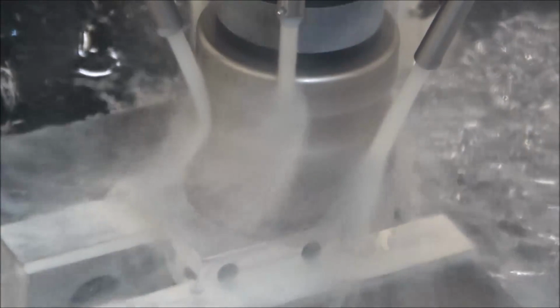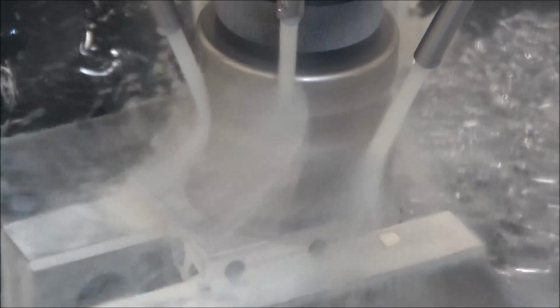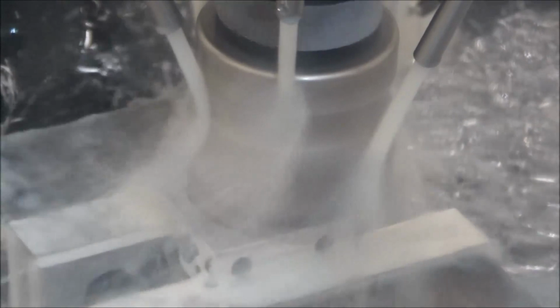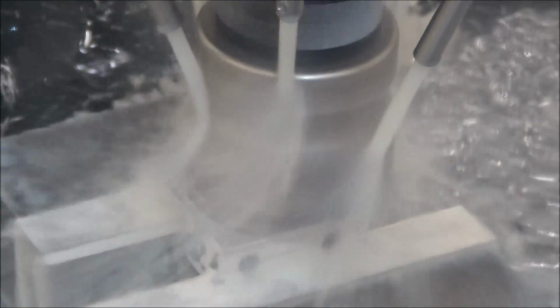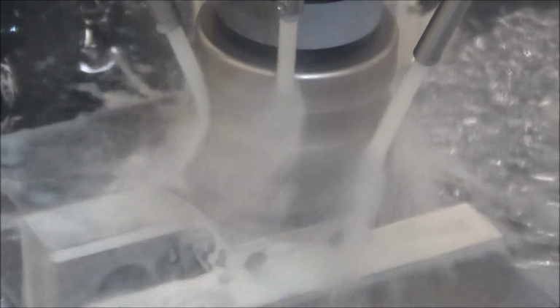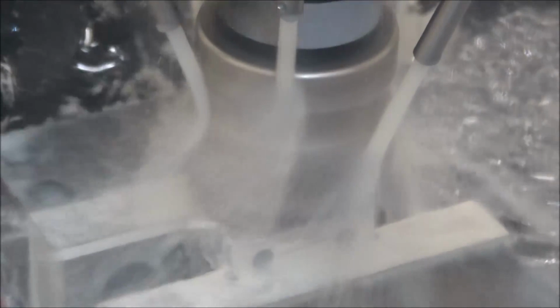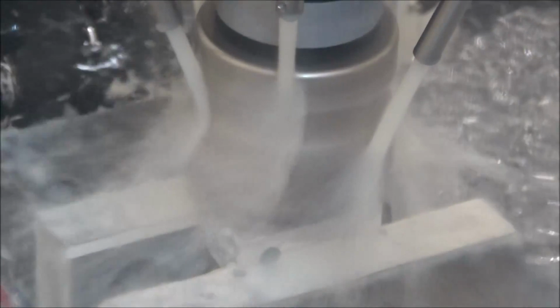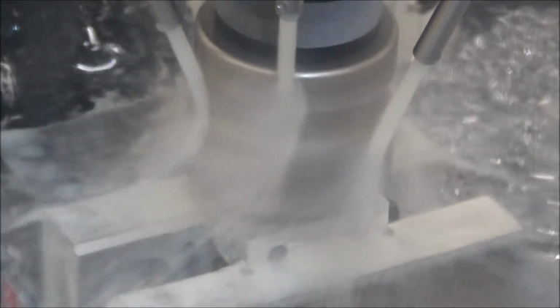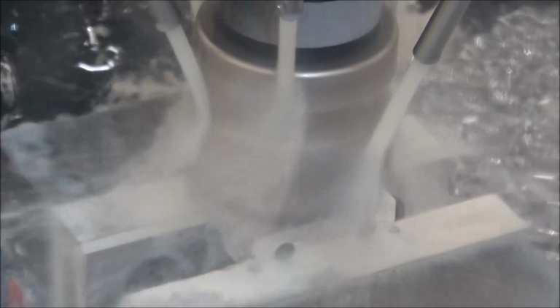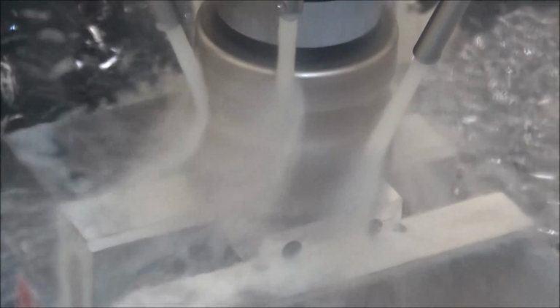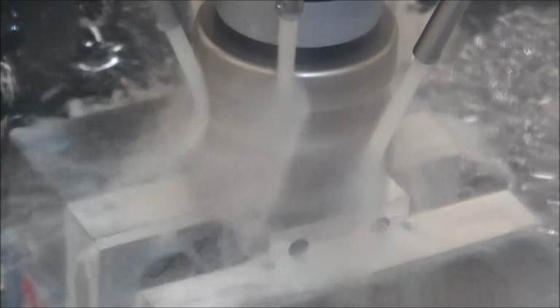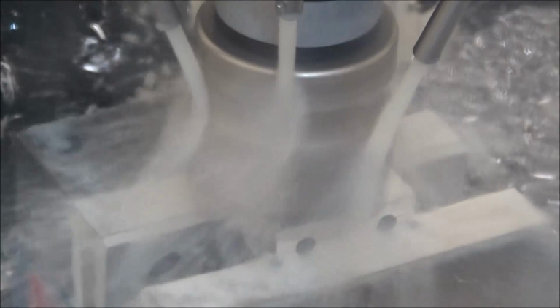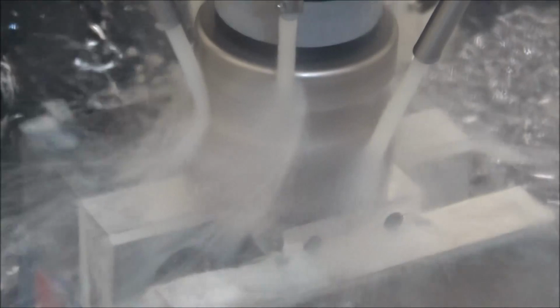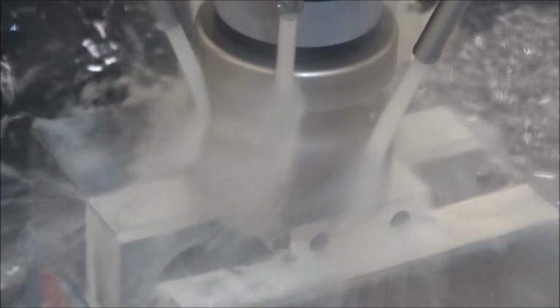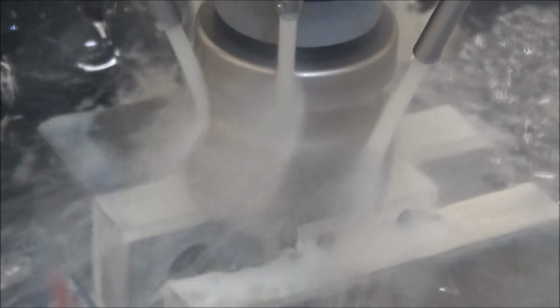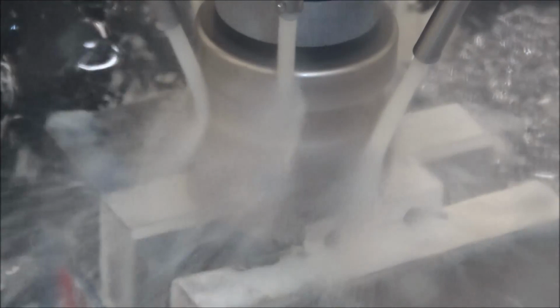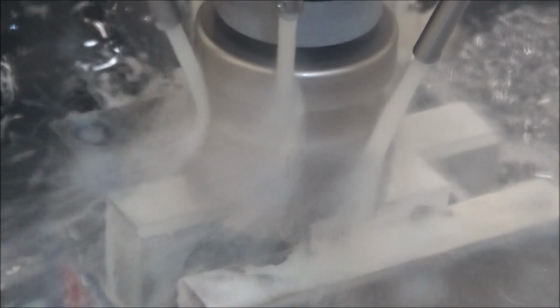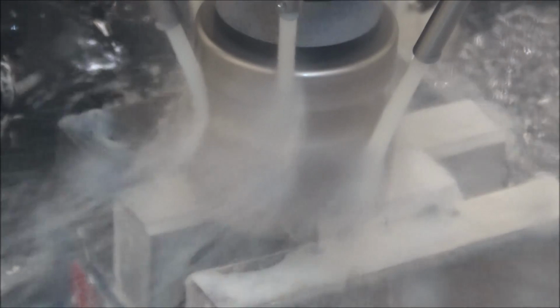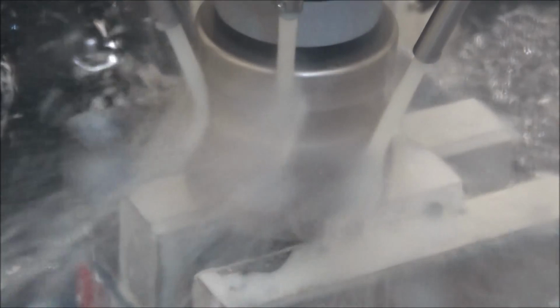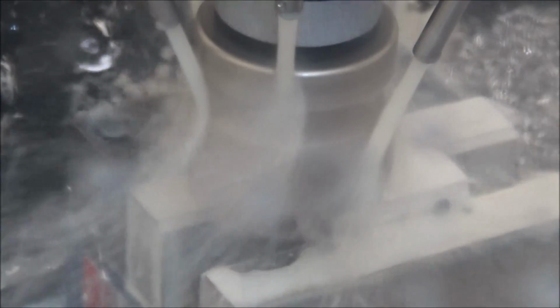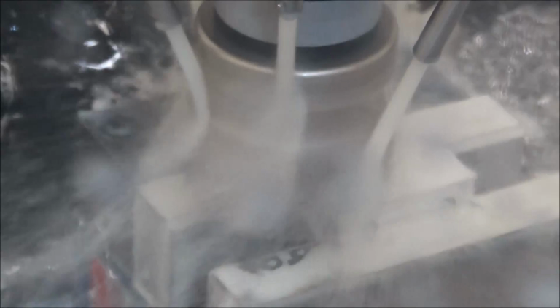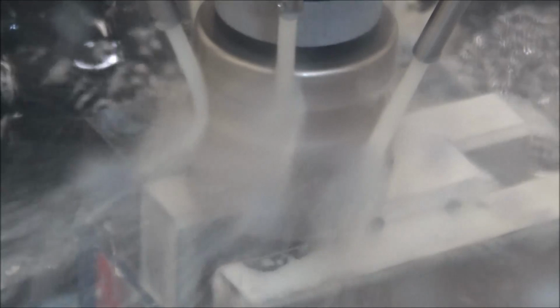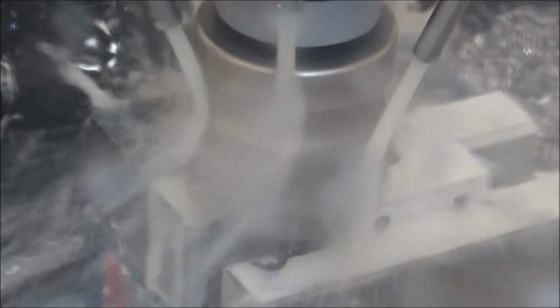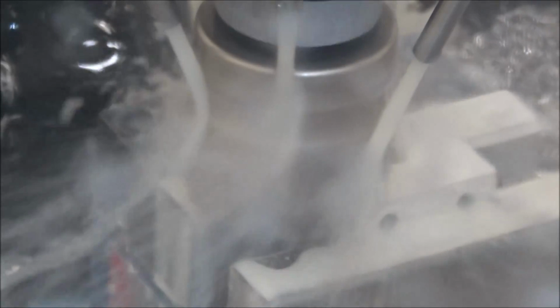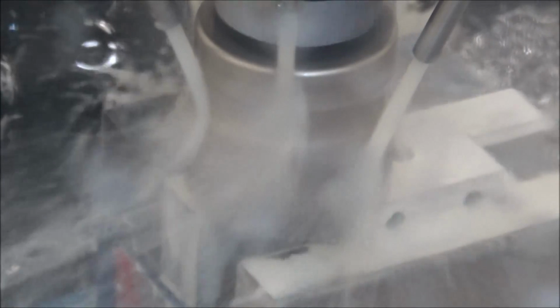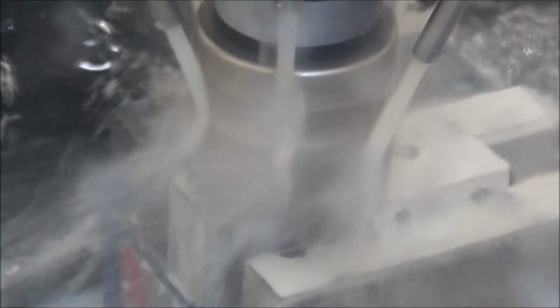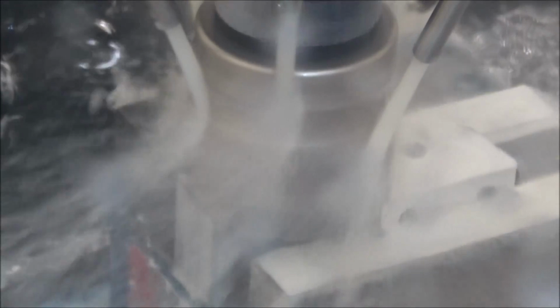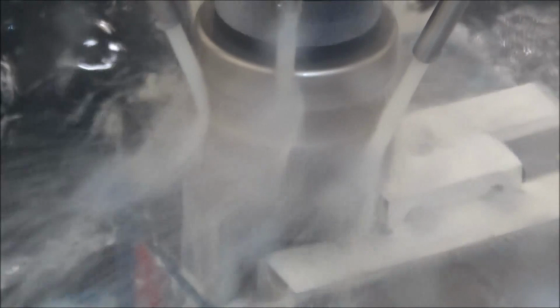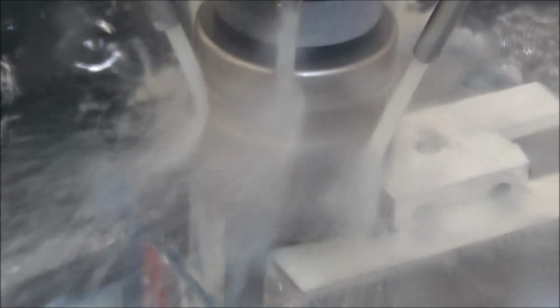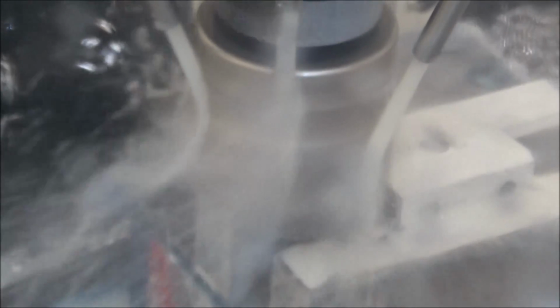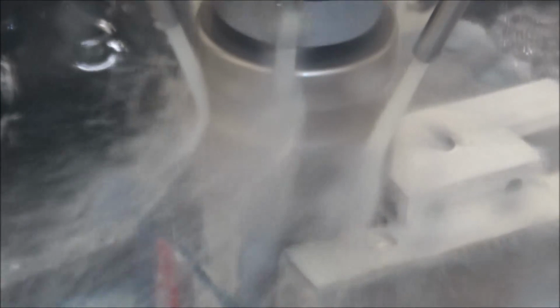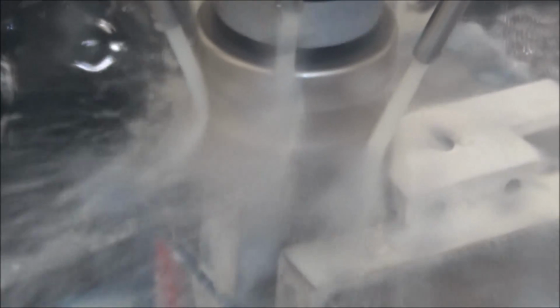It's taking about .050" on this first pass and it's going to just finish it out.